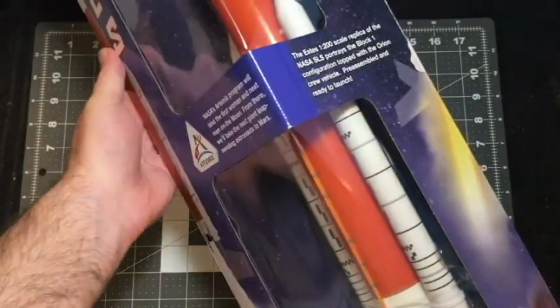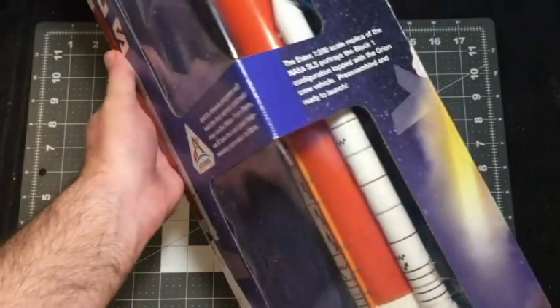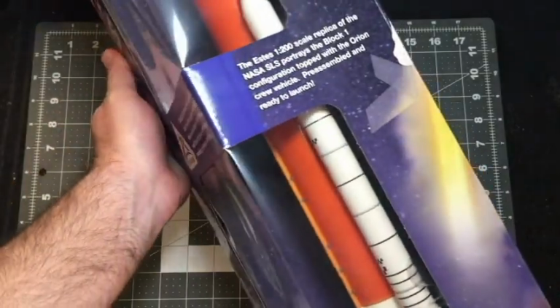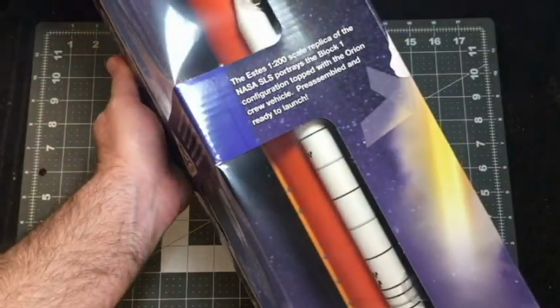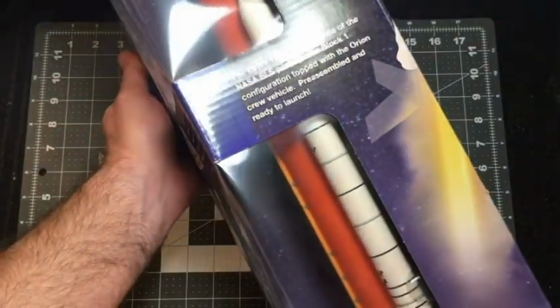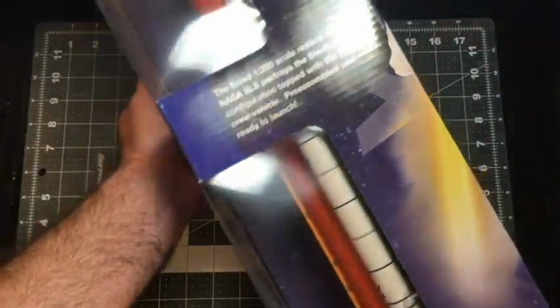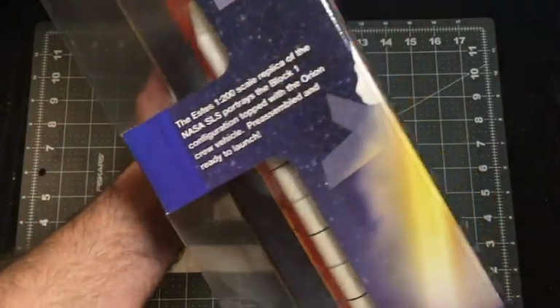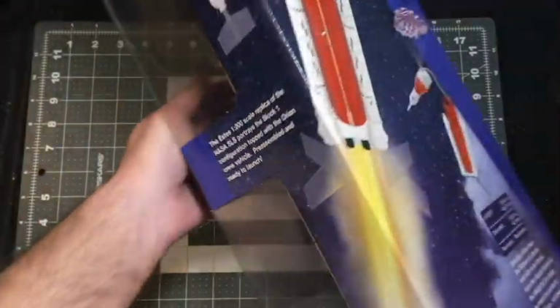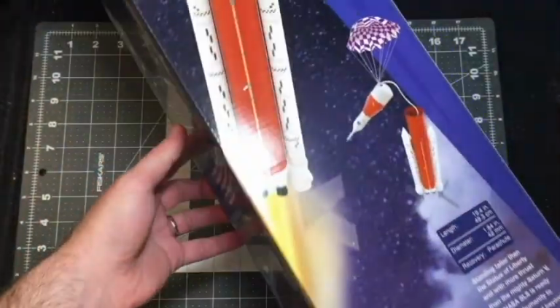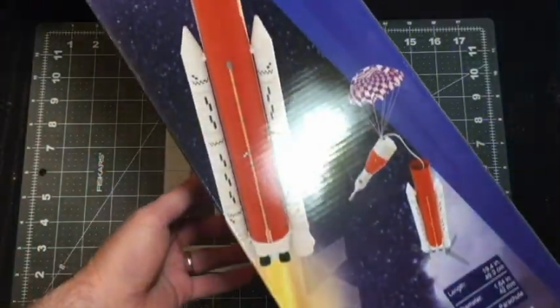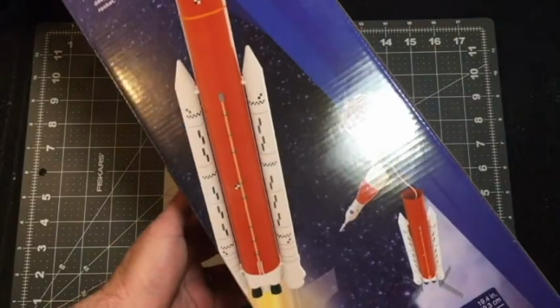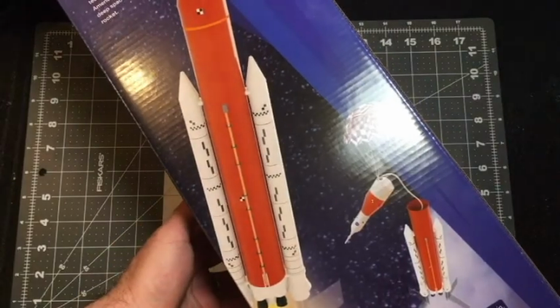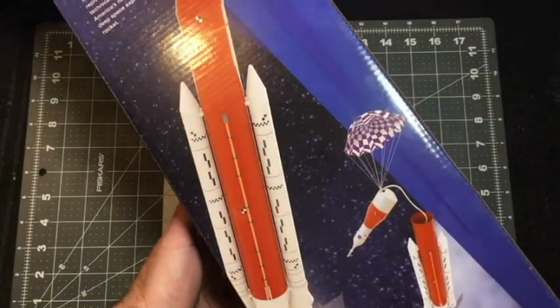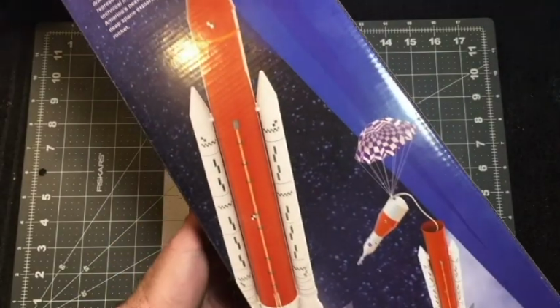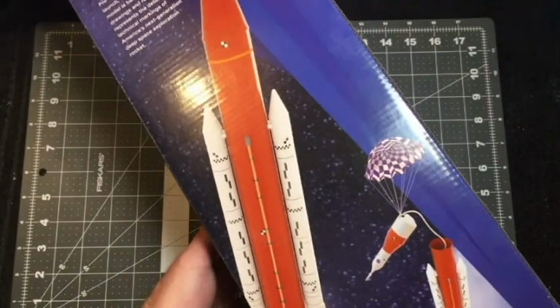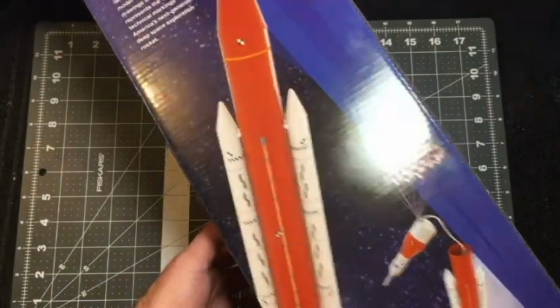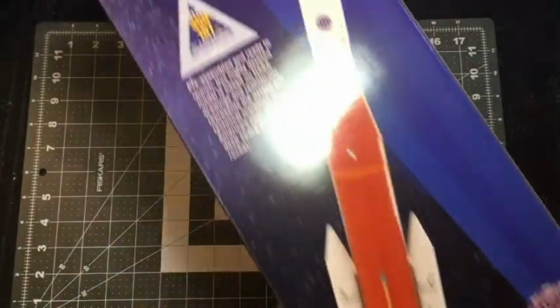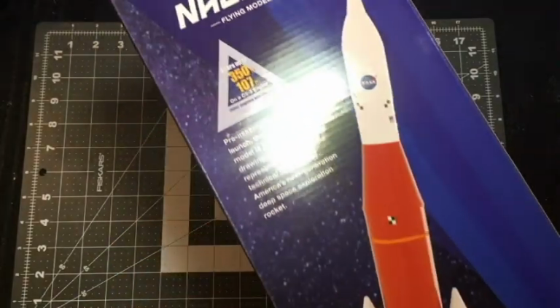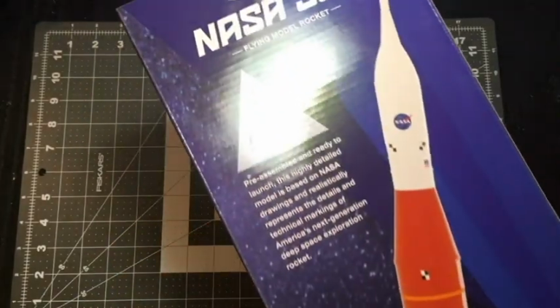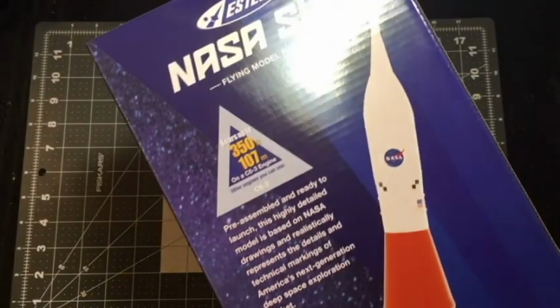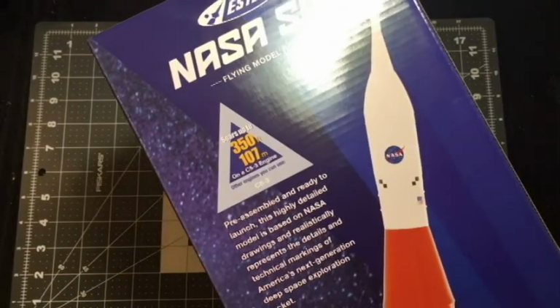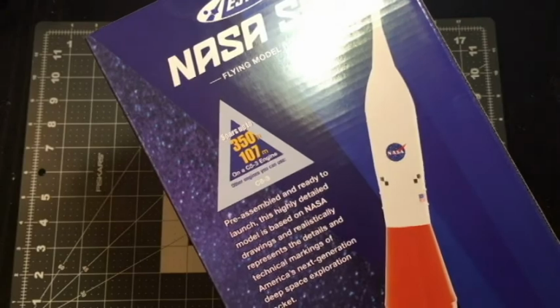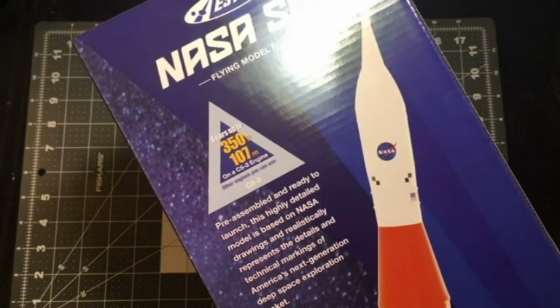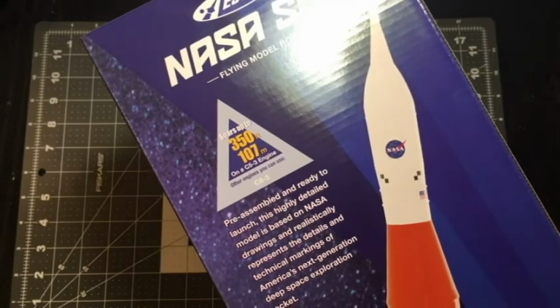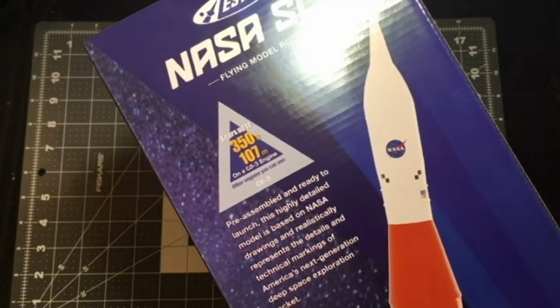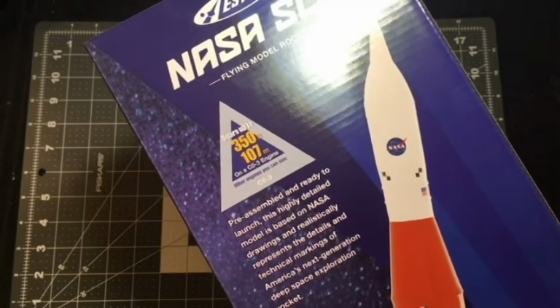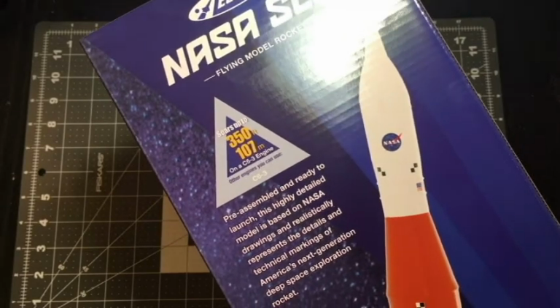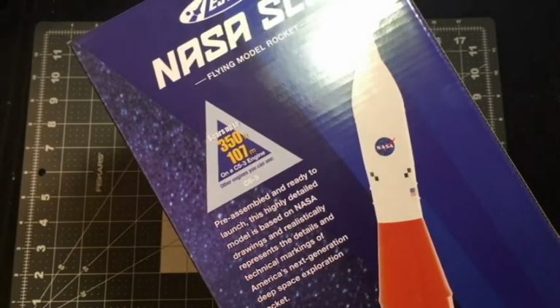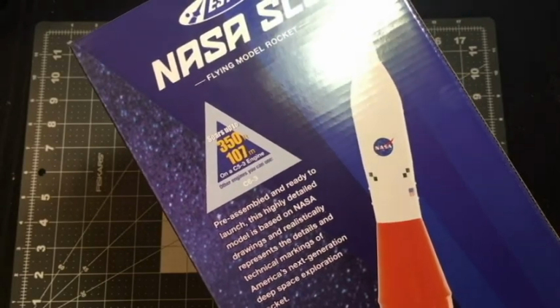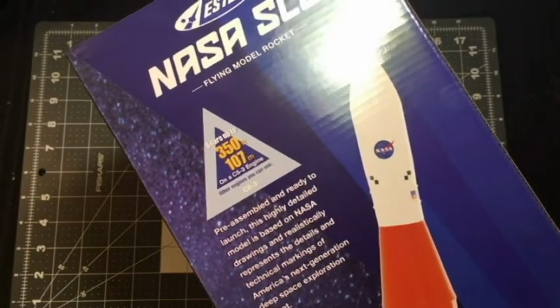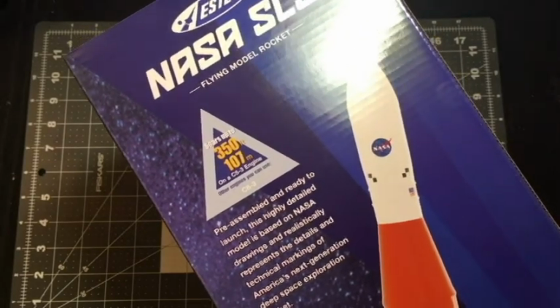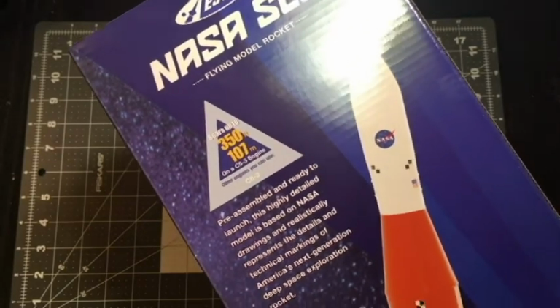It kind of makes you wonder if they've got a theme, like every year they might unveil a new 1-200th scale. You never know. It claims it'll fly up to 350 feet on a C-5-3 or a C-6-3 also.